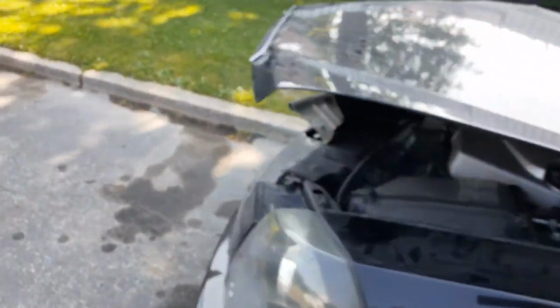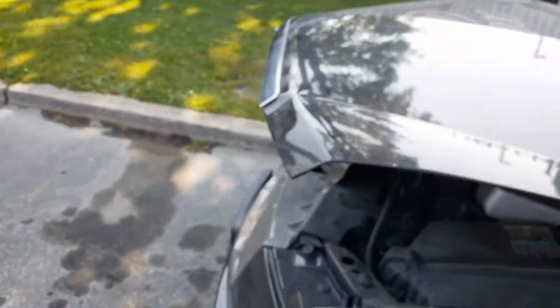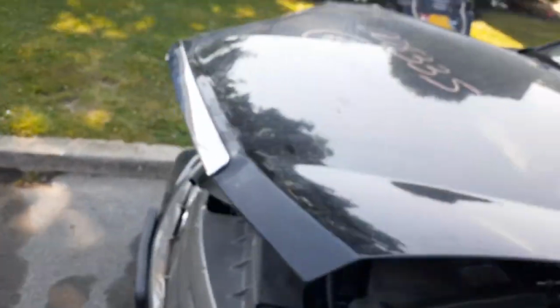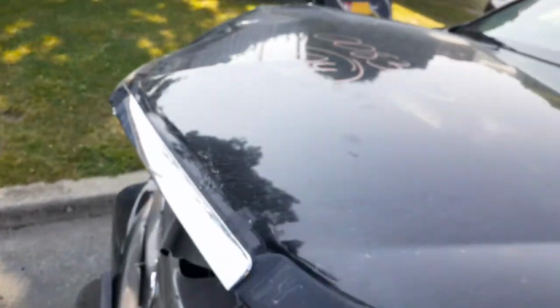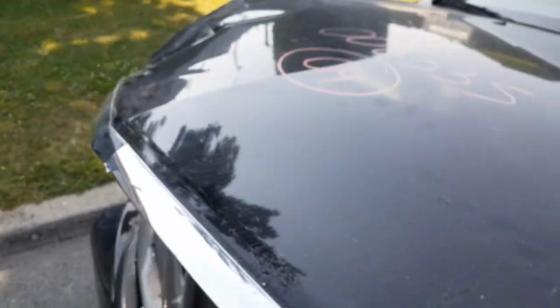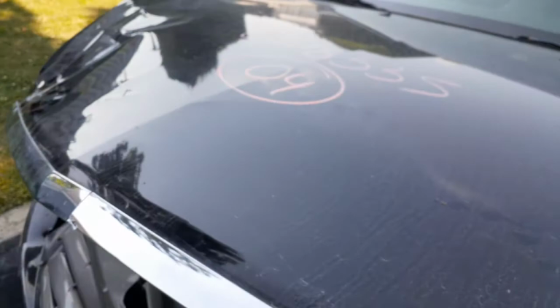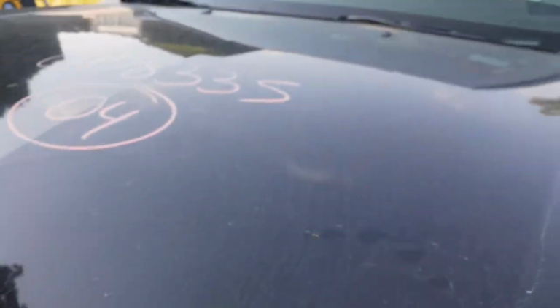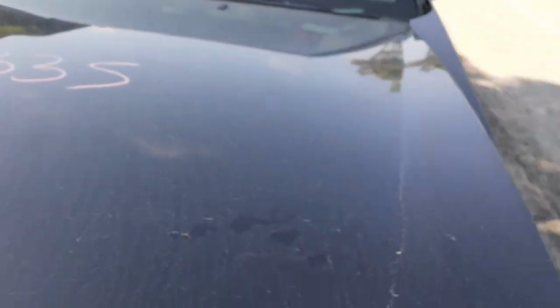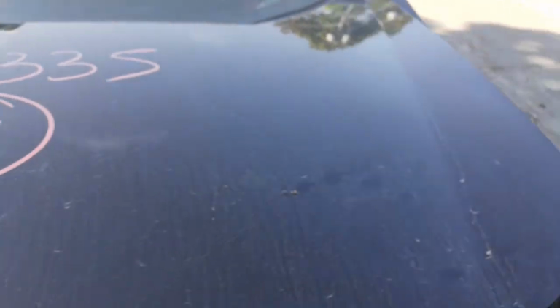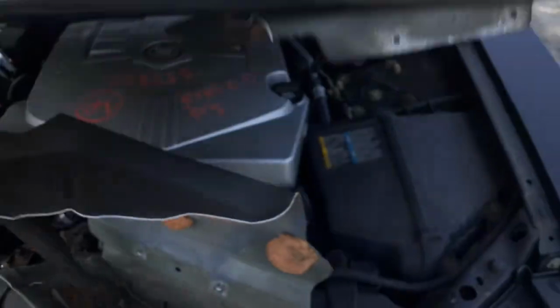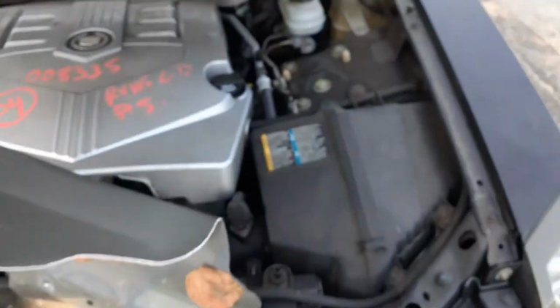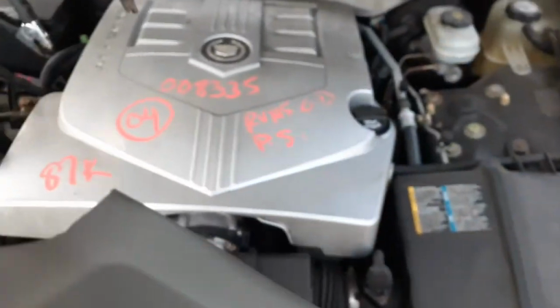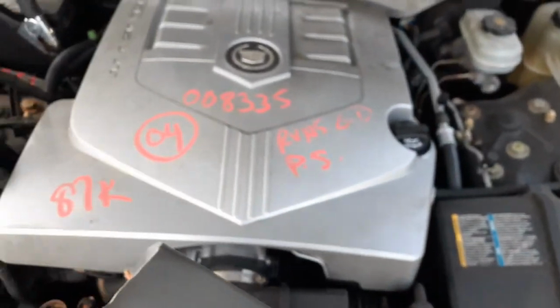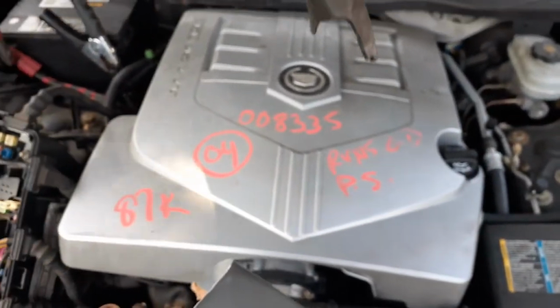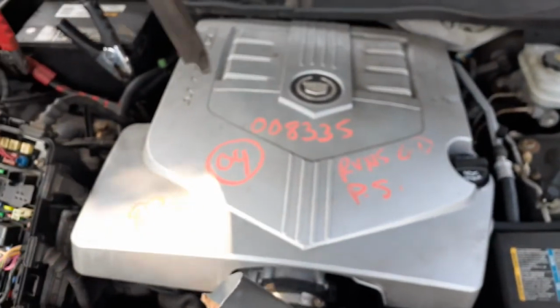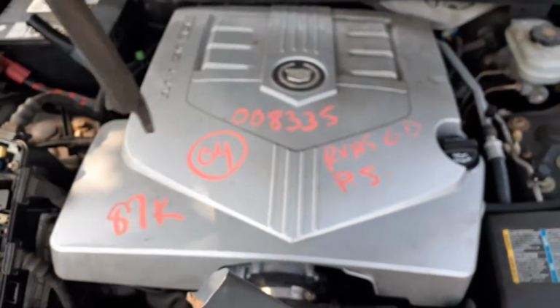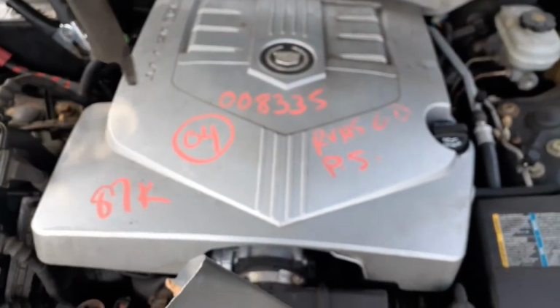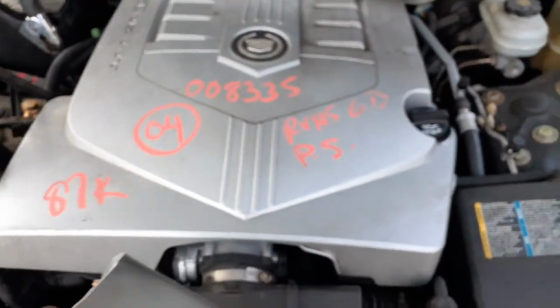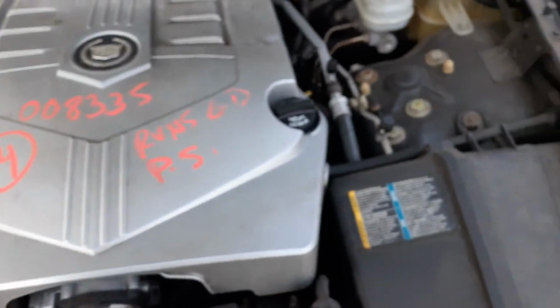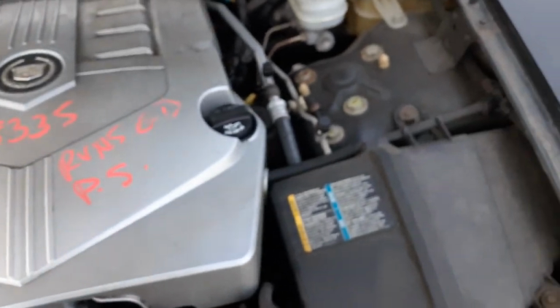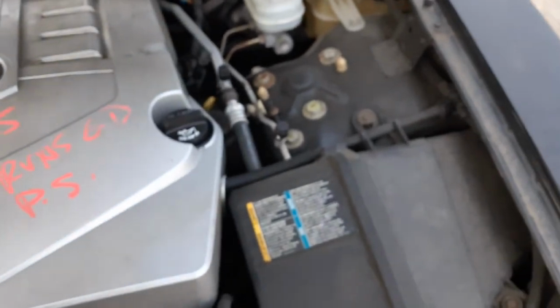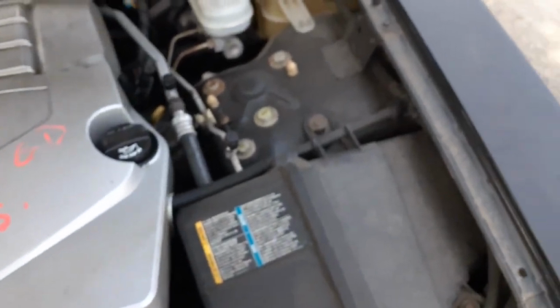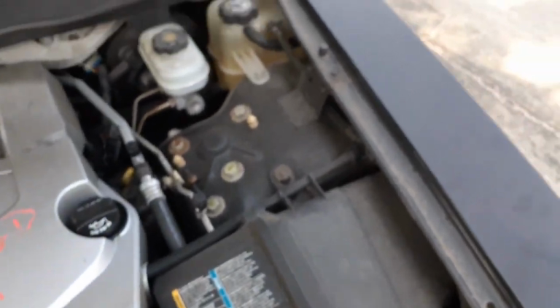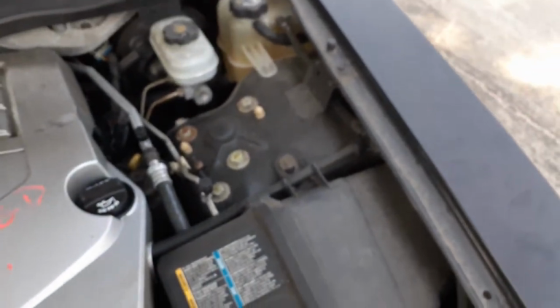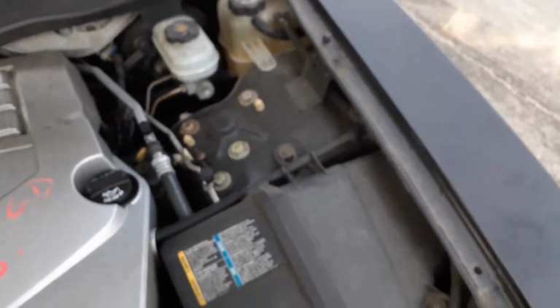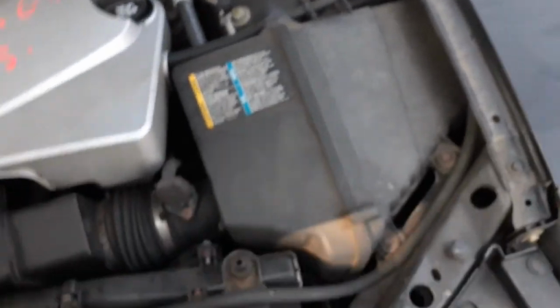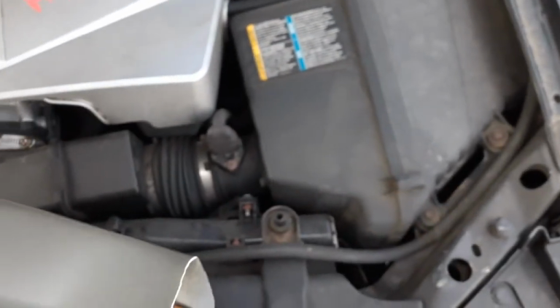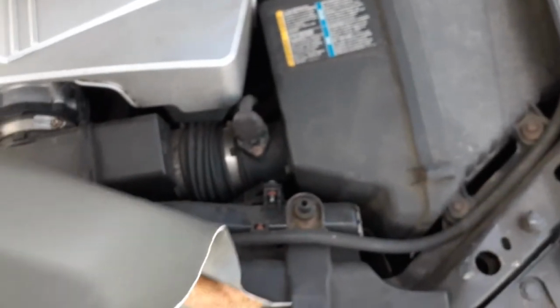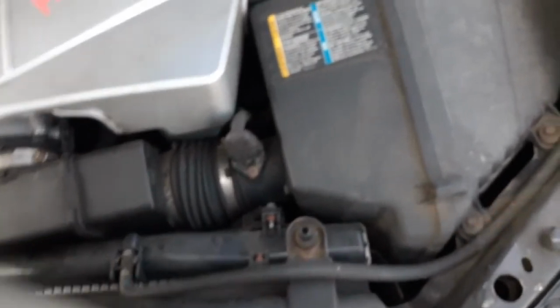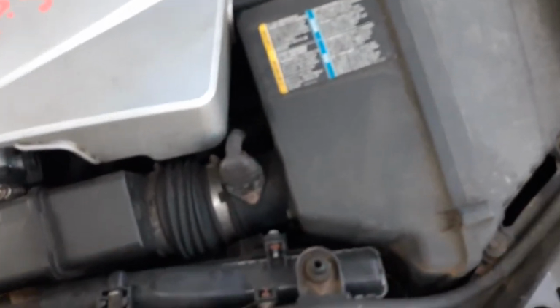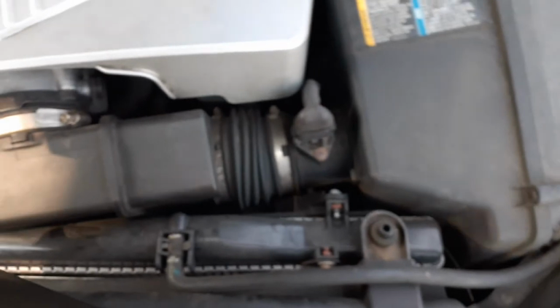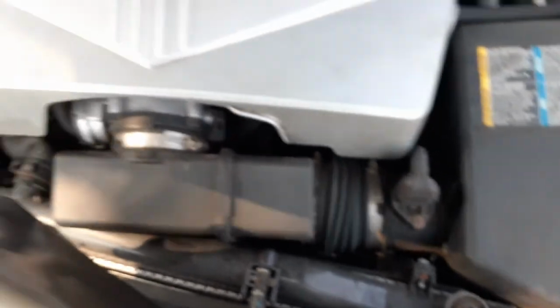Five marker lights are good on the bumper, both sides left and right. 3.6 motor, 87k. Master cluster is ready — looks like a clean assembly — and the flow meter is there.